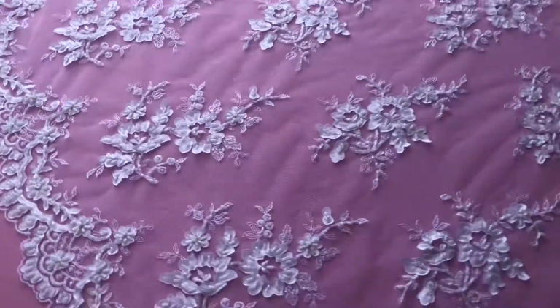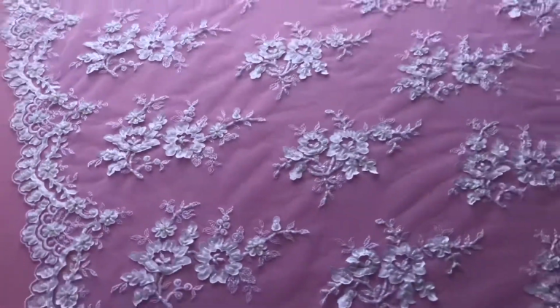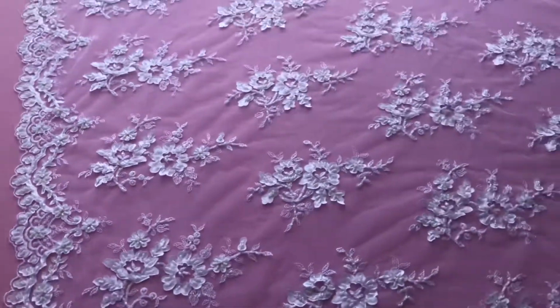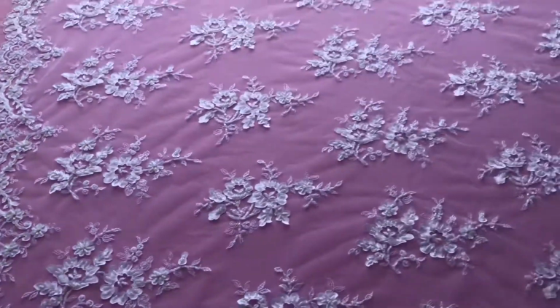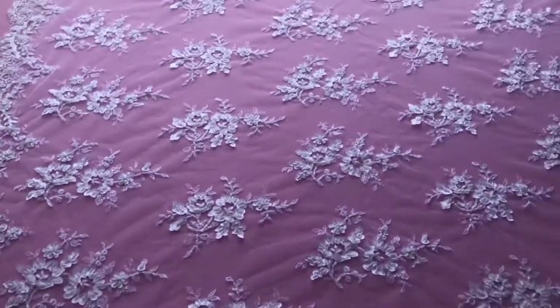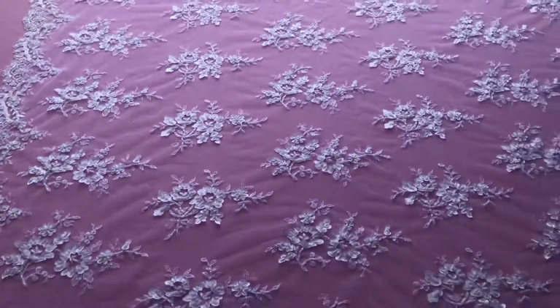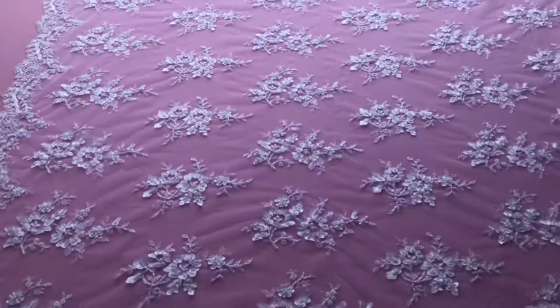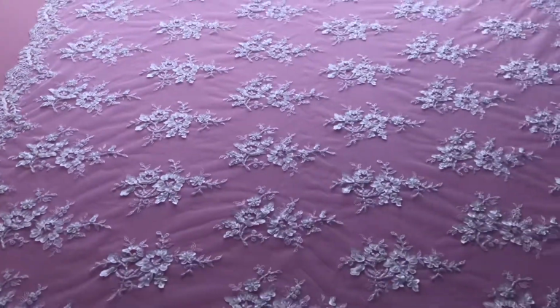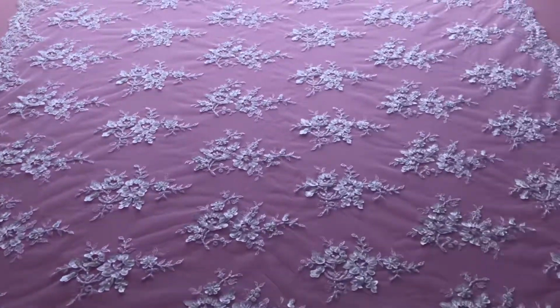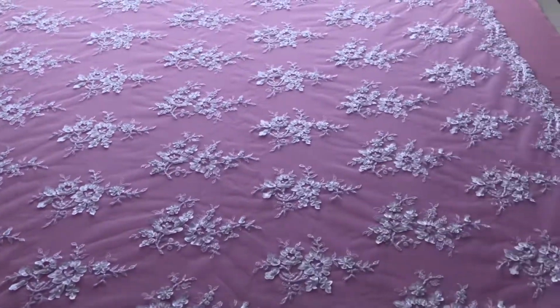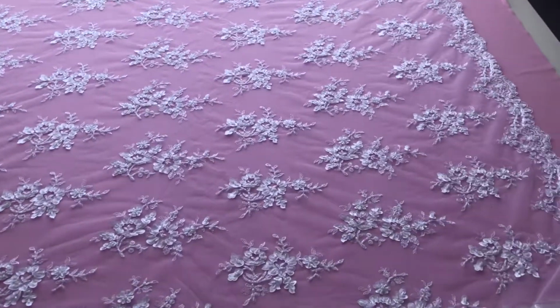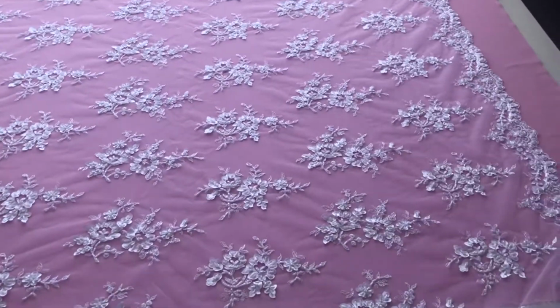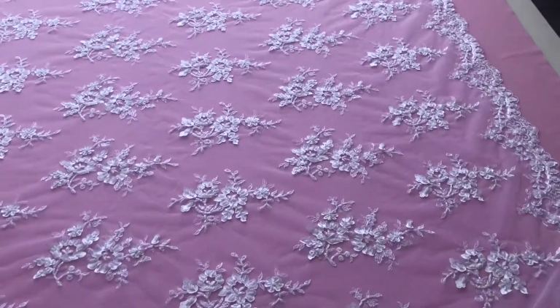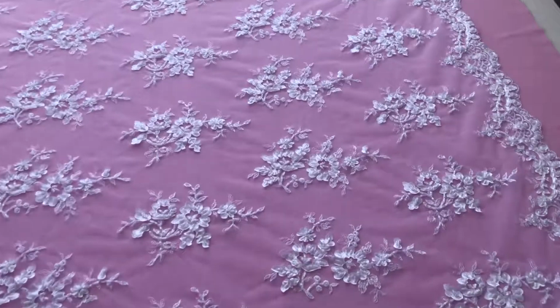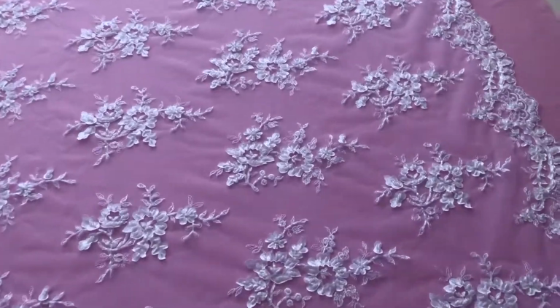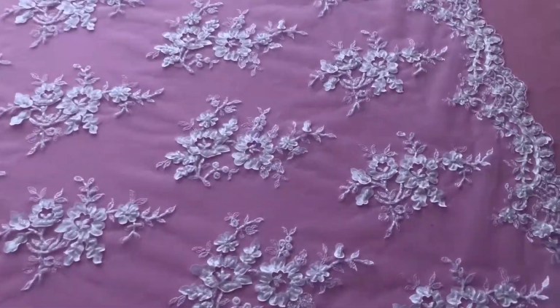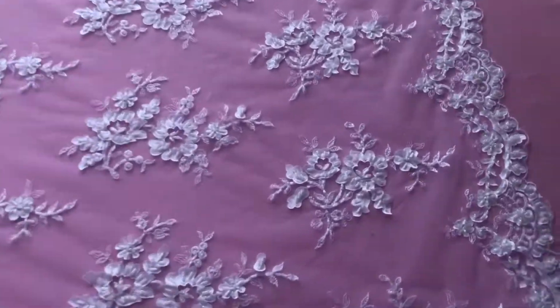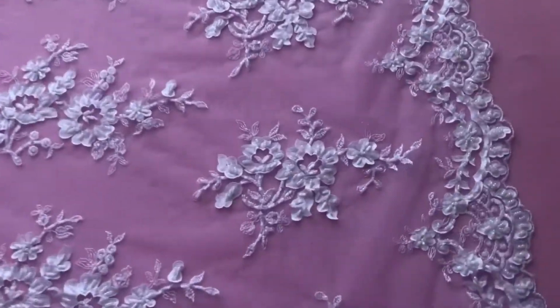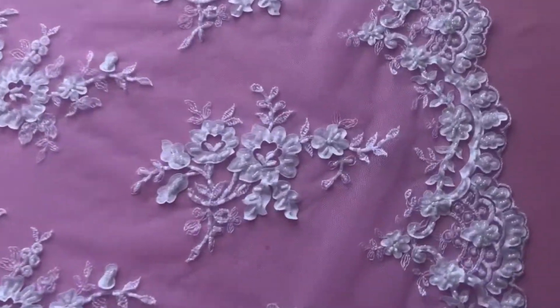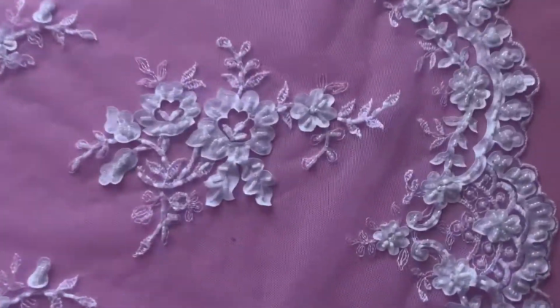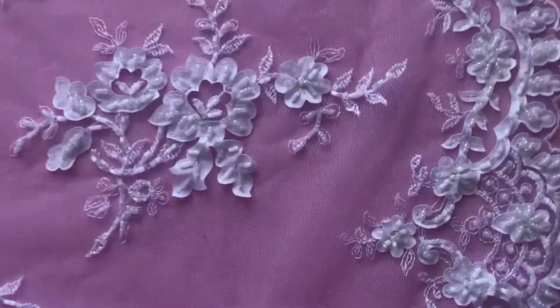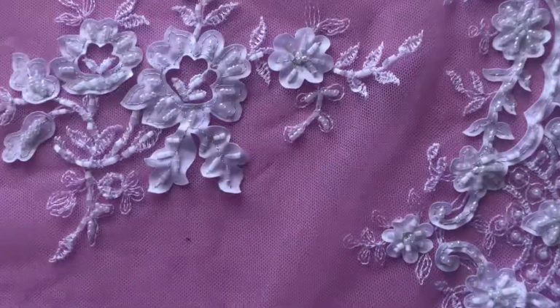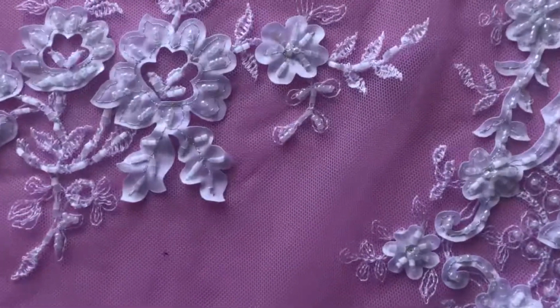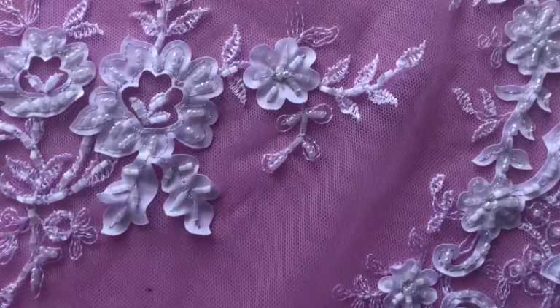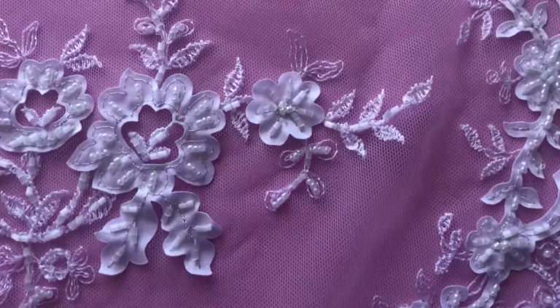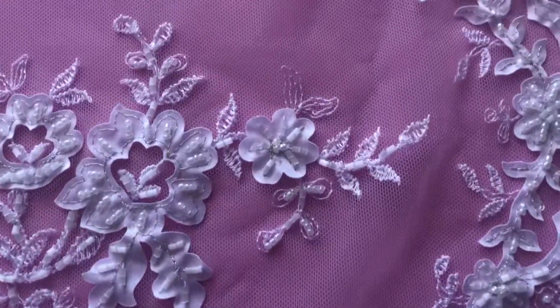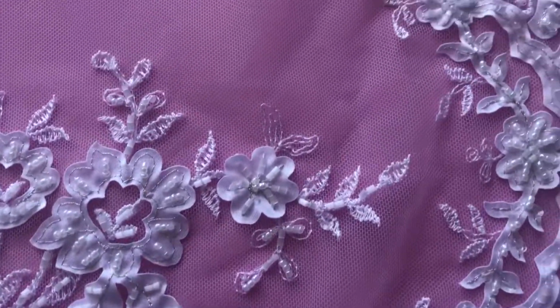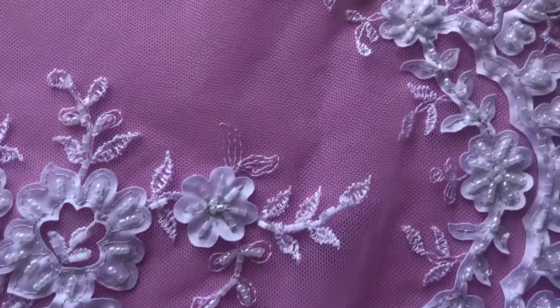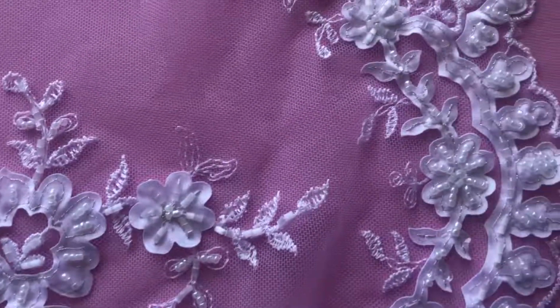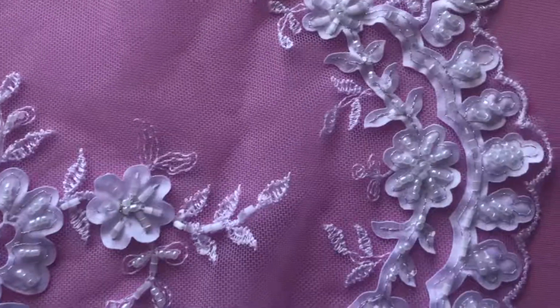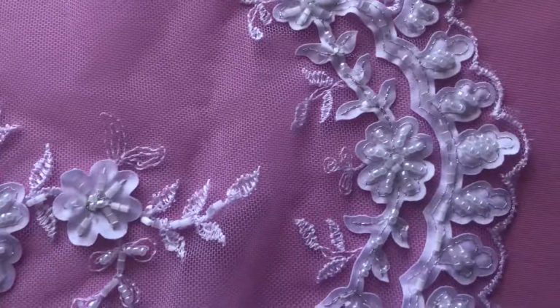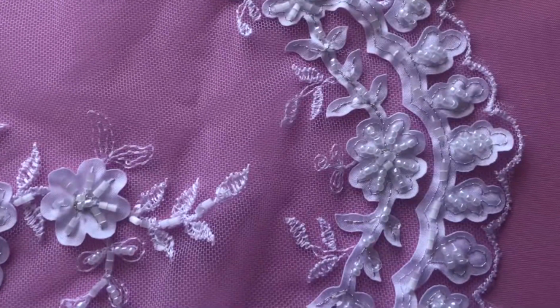I'm just going to pan out a little bit now to show you the overall scale of the lace. It's available from stock and without minimum quantity, and to remind you it's called Olivia.